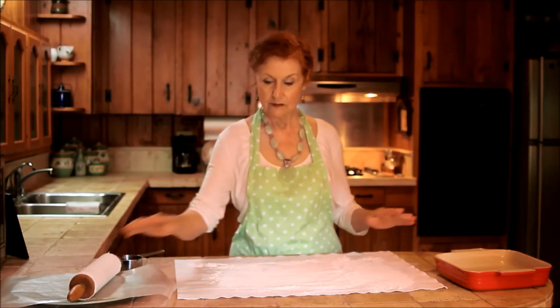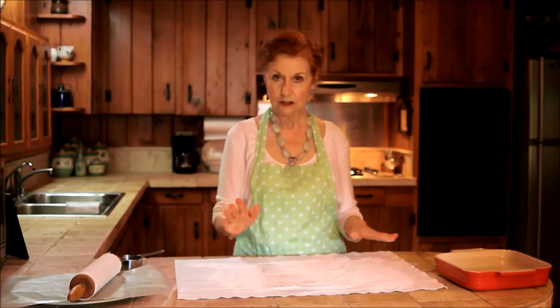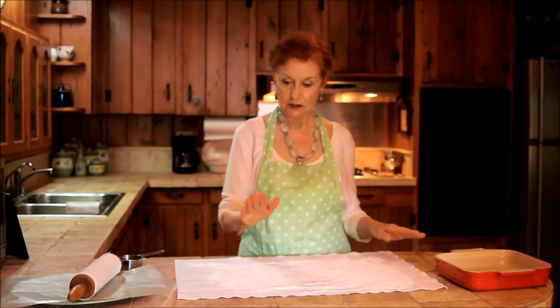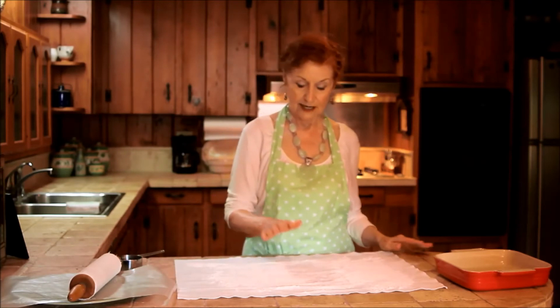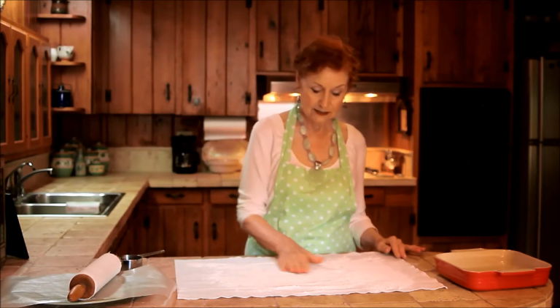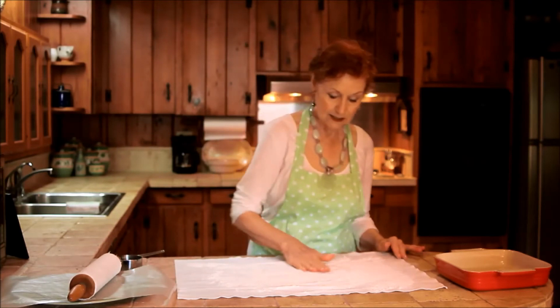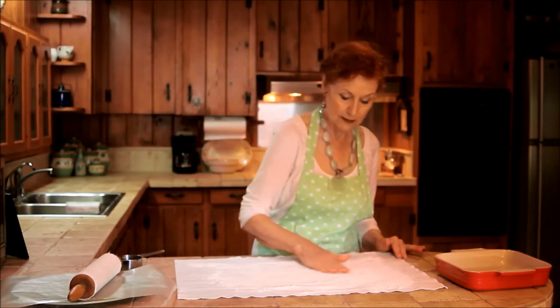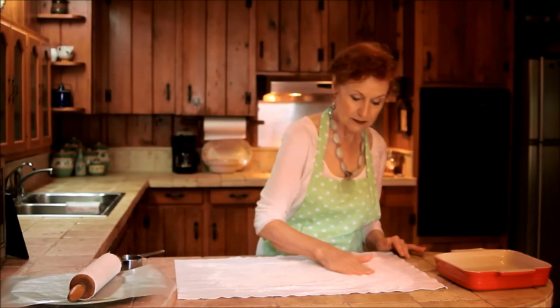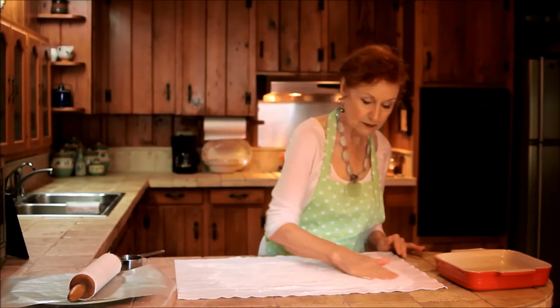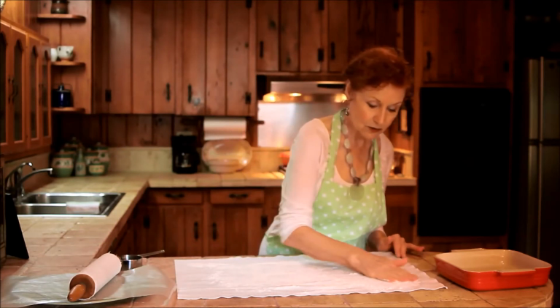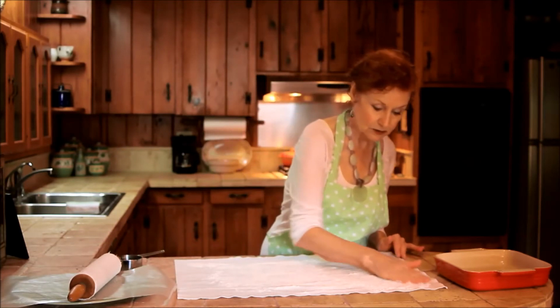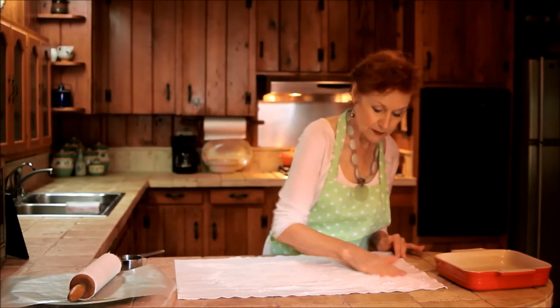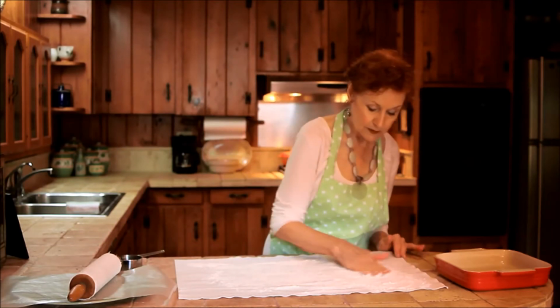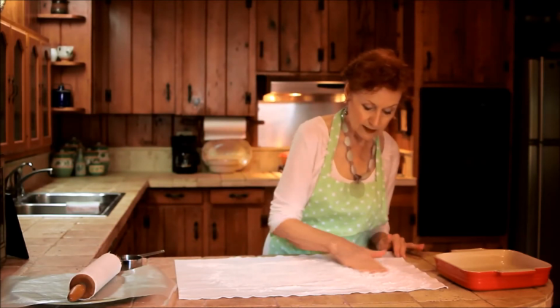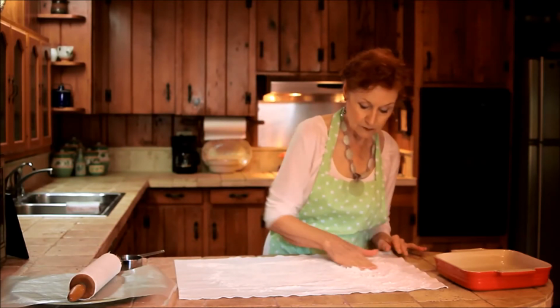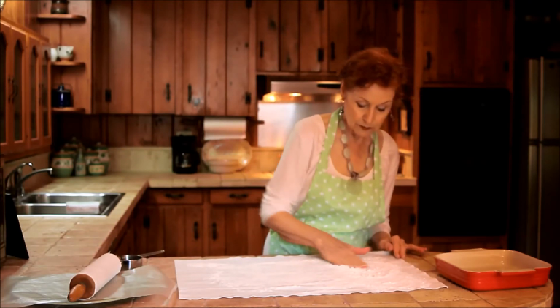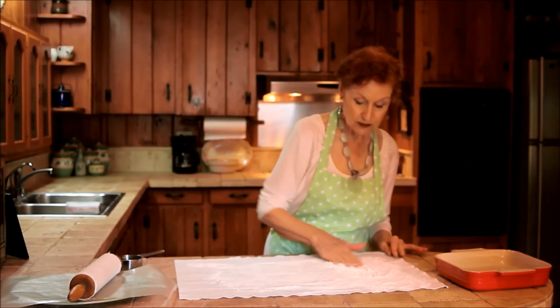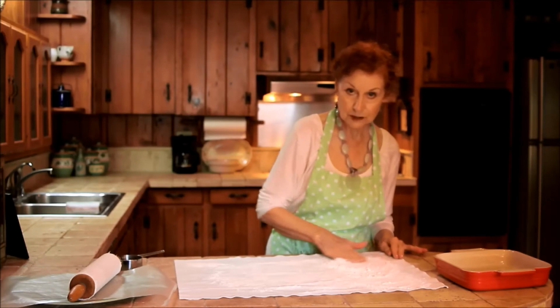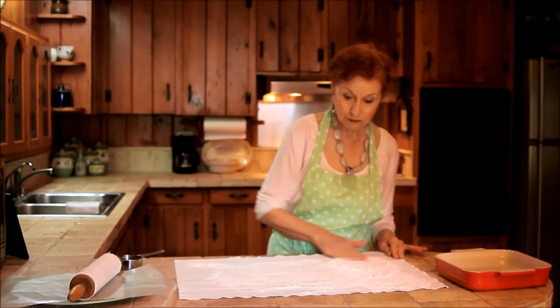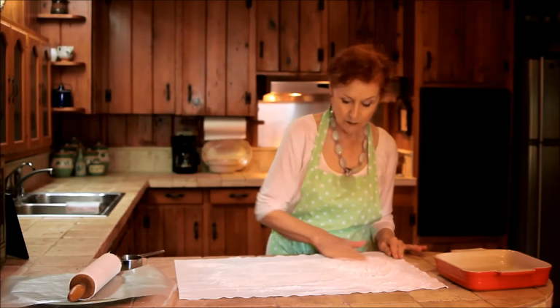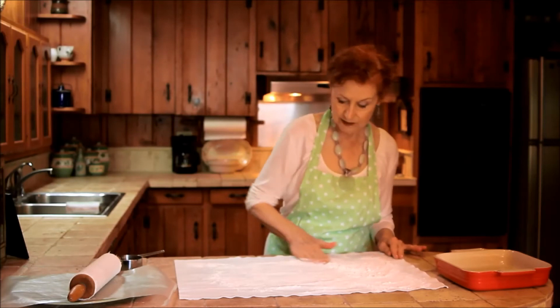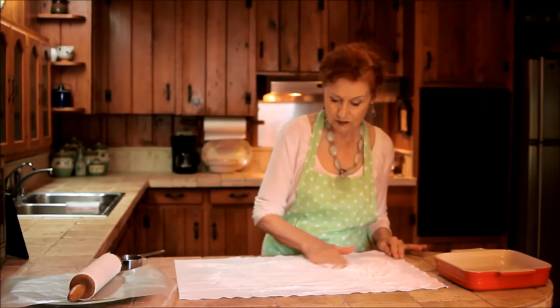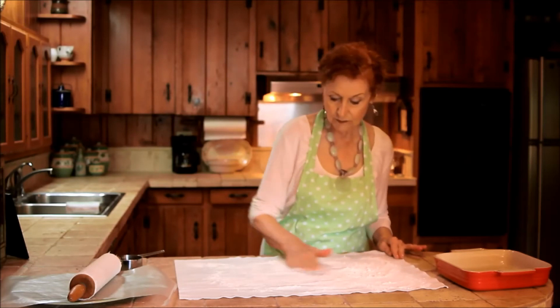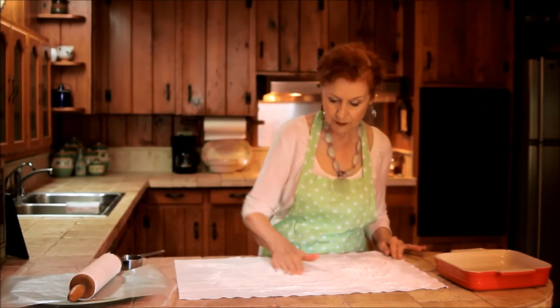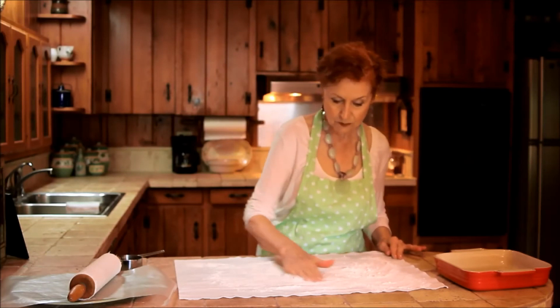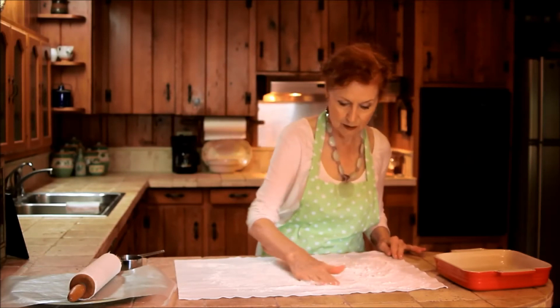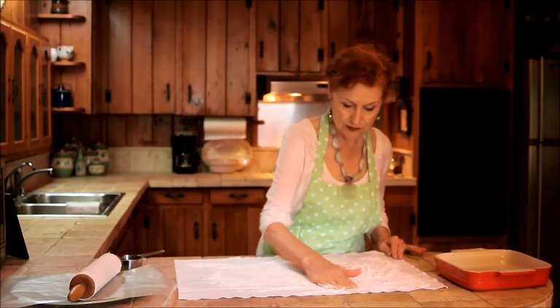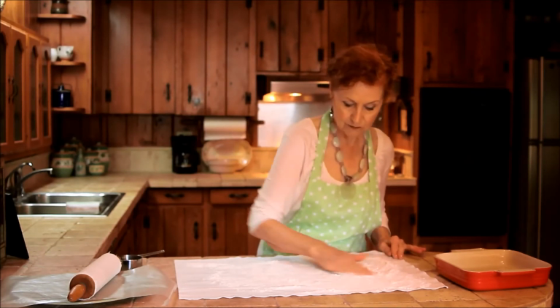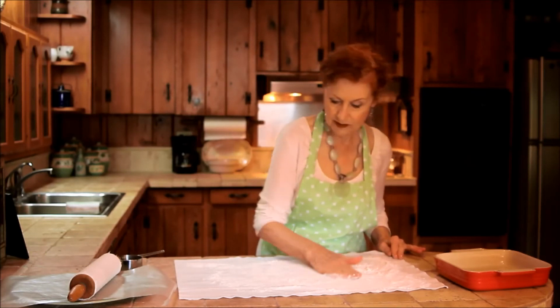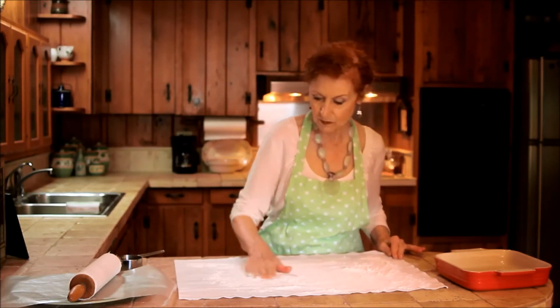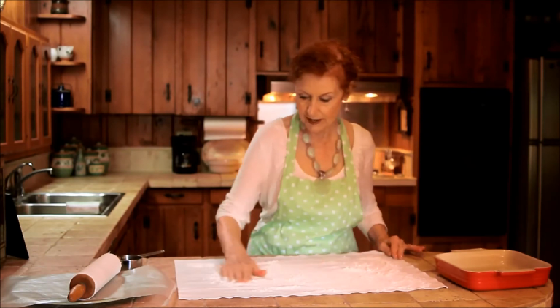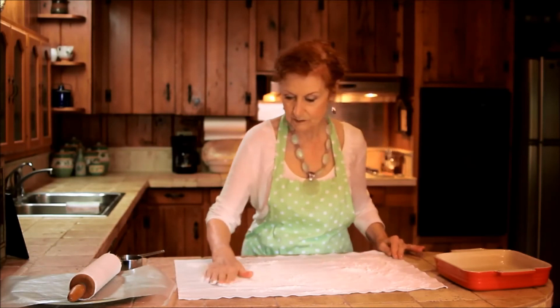Then you take your hands and you make small circles and push the flour into the pastry cloth. This is a very important aspect.